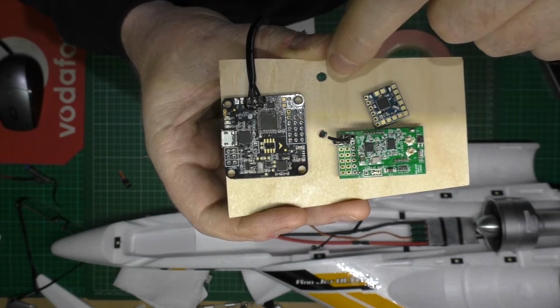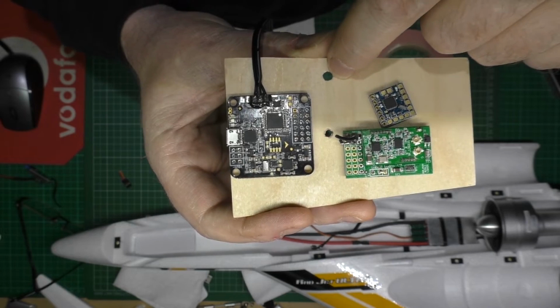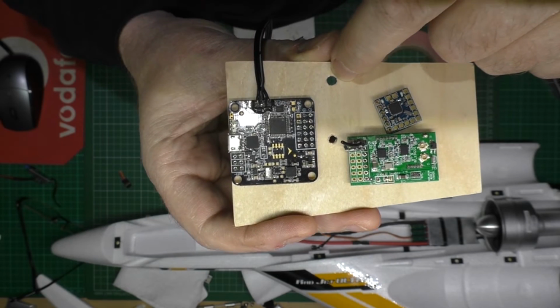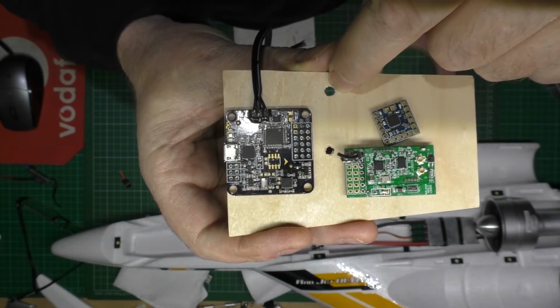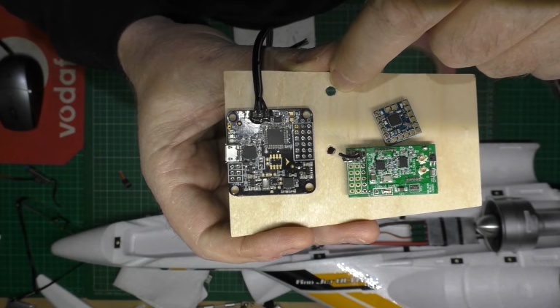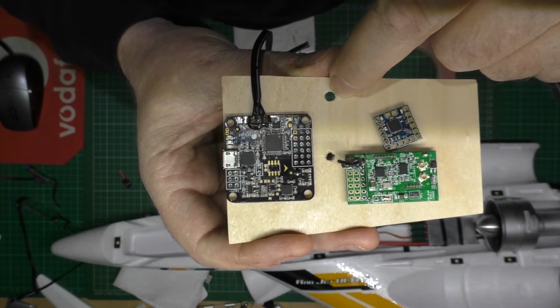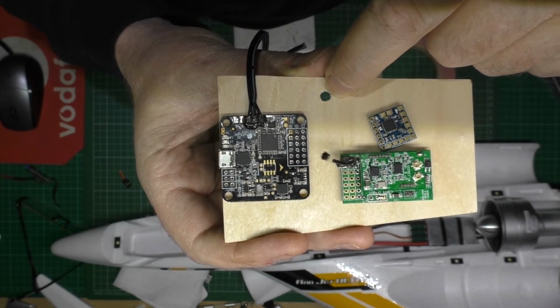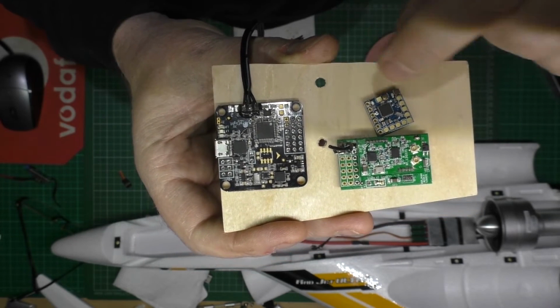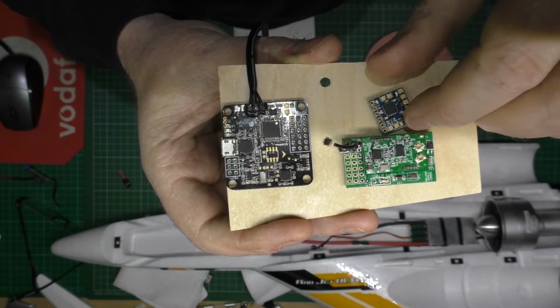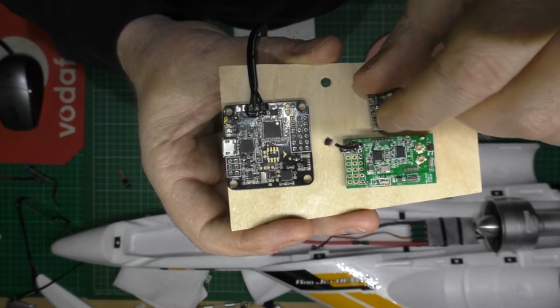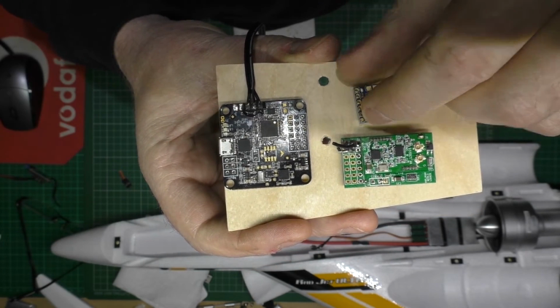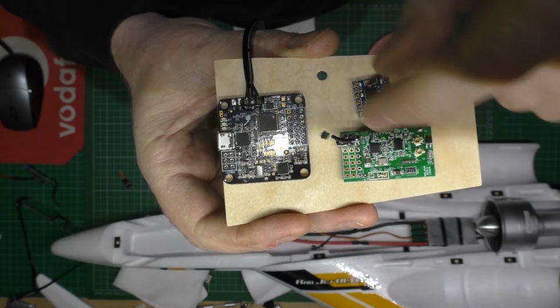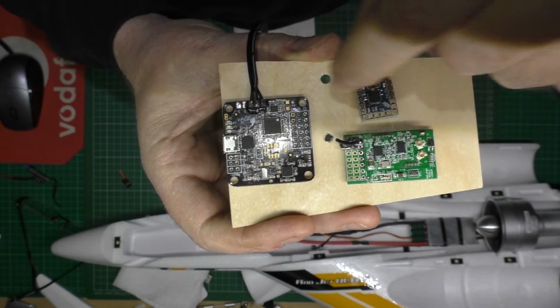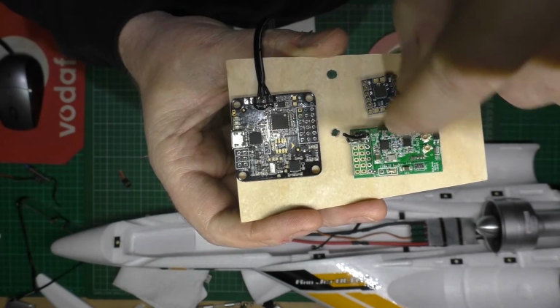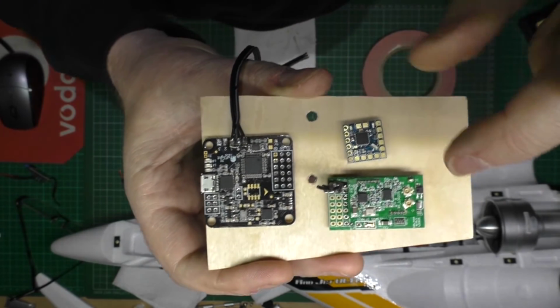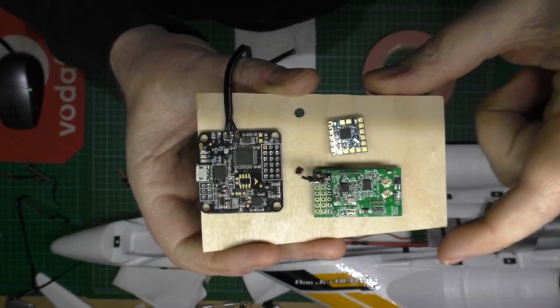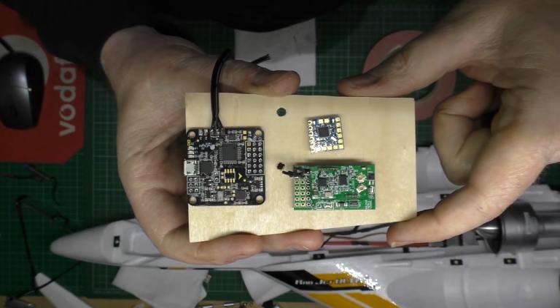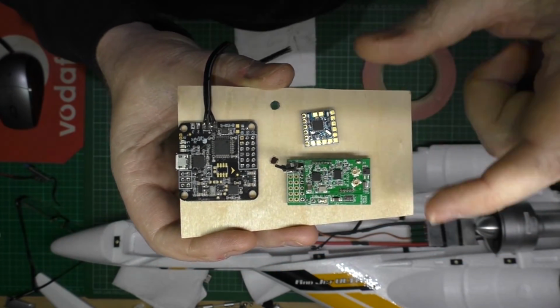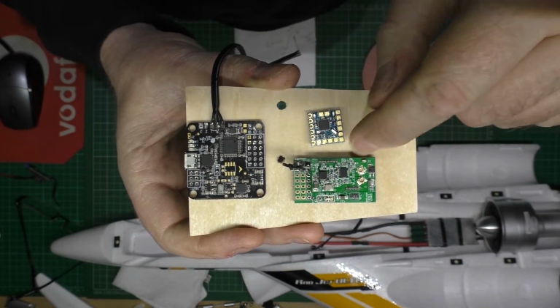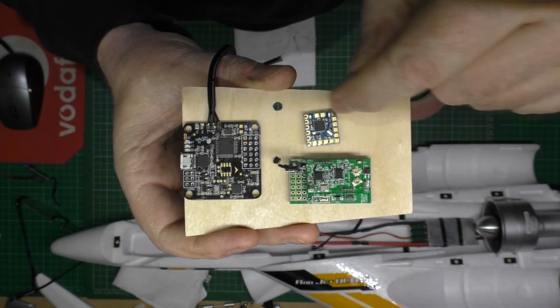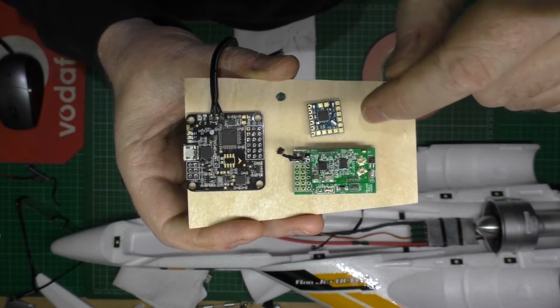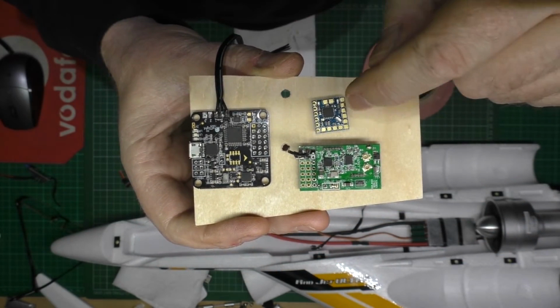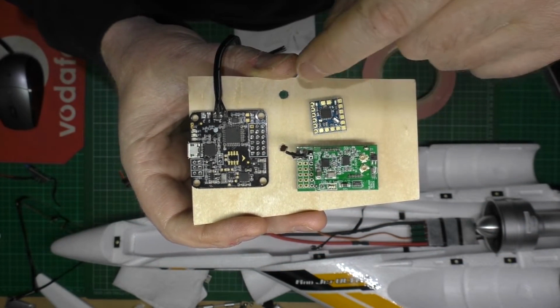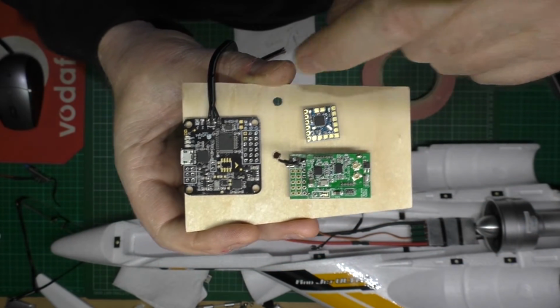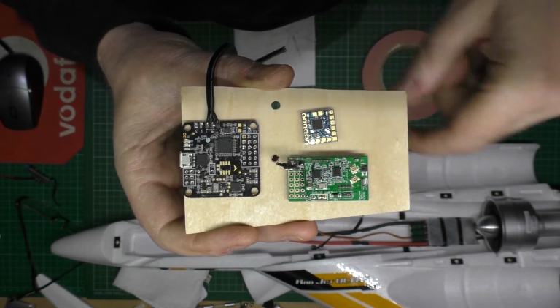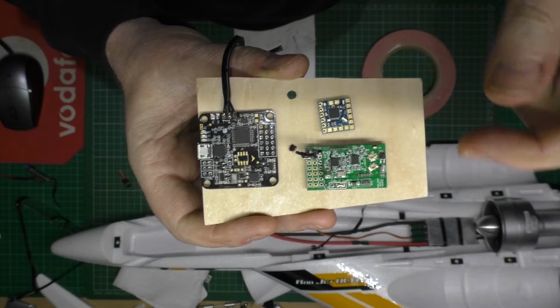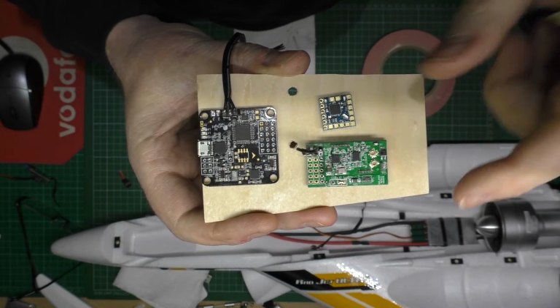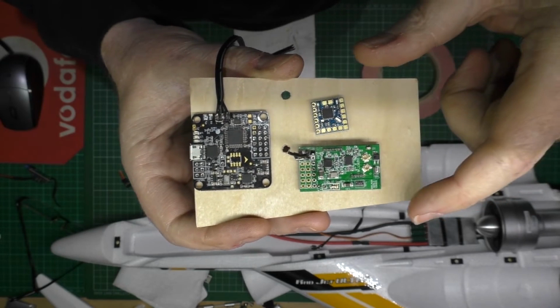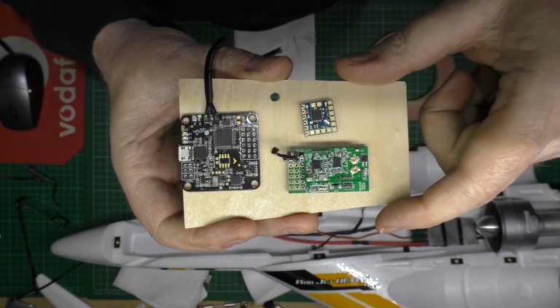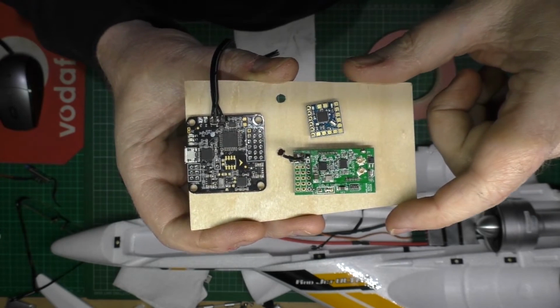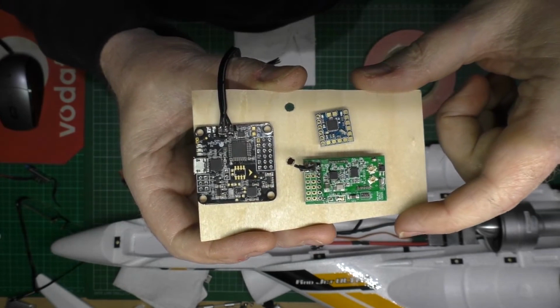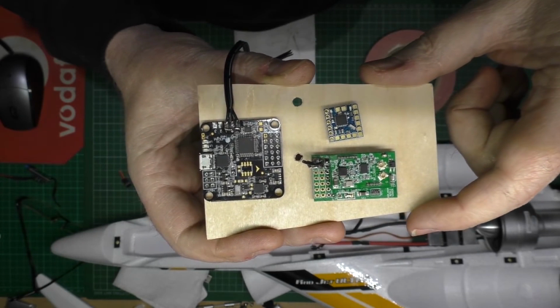This hole here is going to be for the ESC to come through — for the power to the Naze and everything else. And this one here is going to be for the GPS. So I'm going to attach these now, and then I can wire it up as it is. And then when the GPS and everything else is threaded through, I can solder those up.